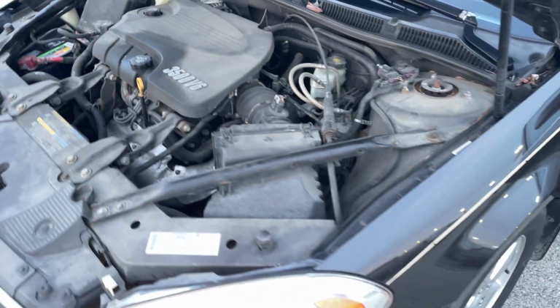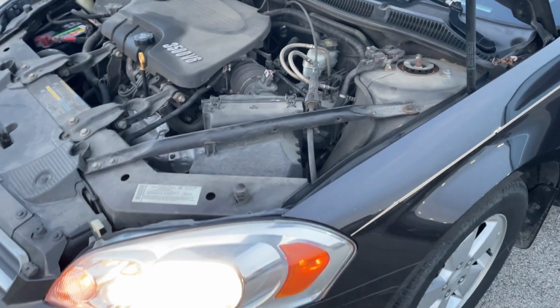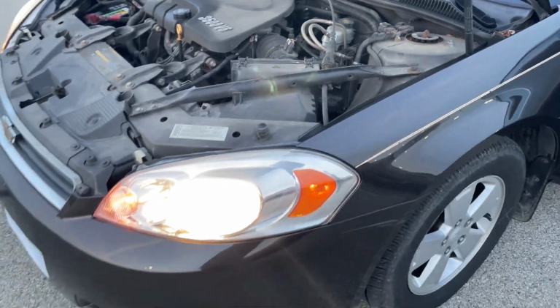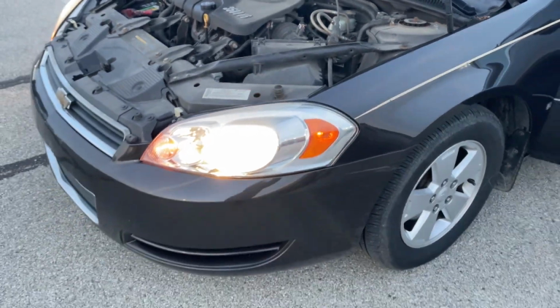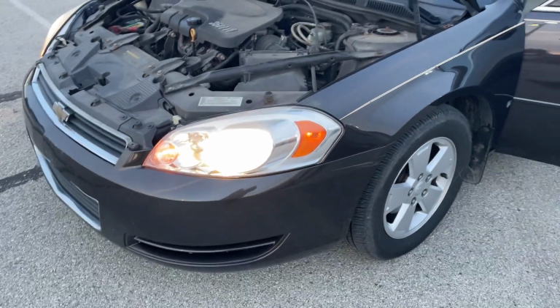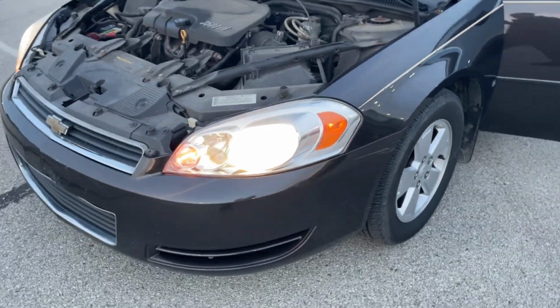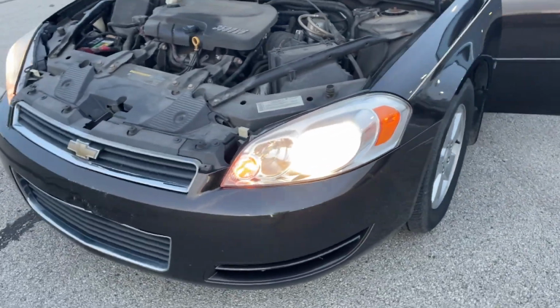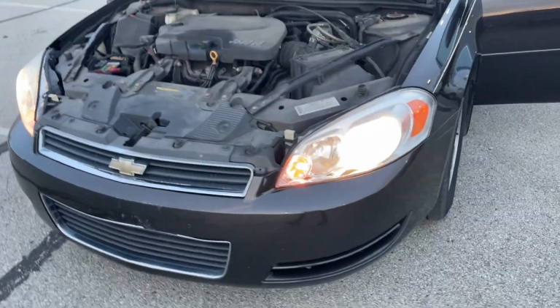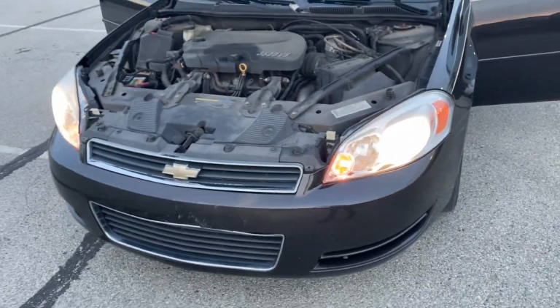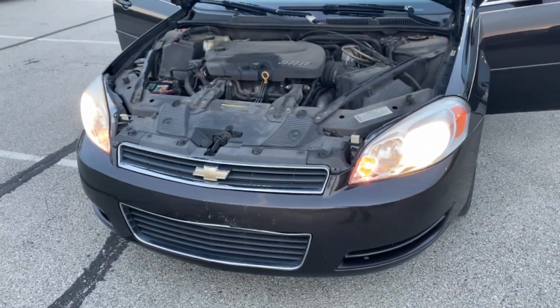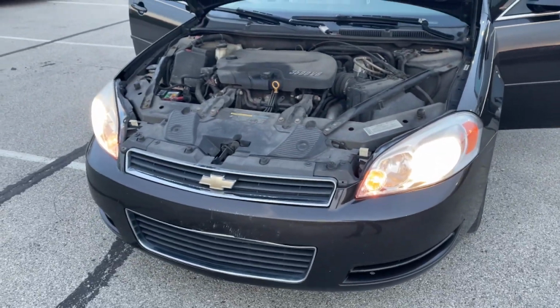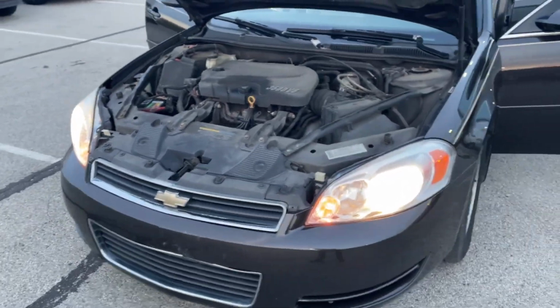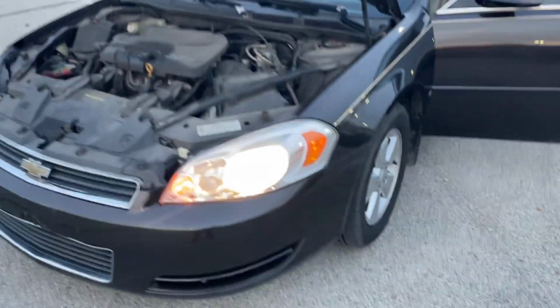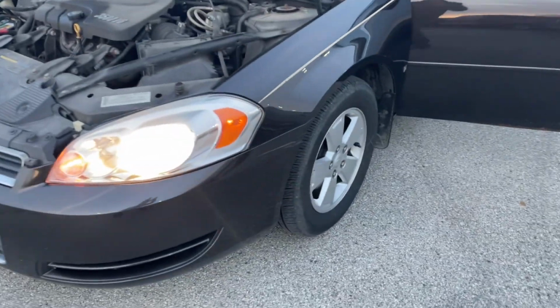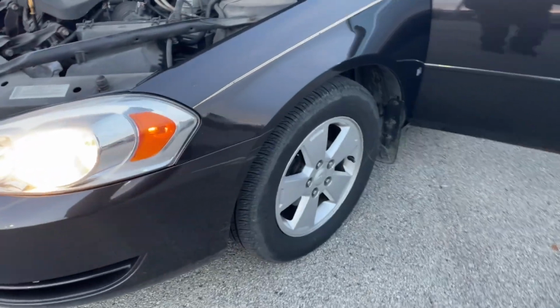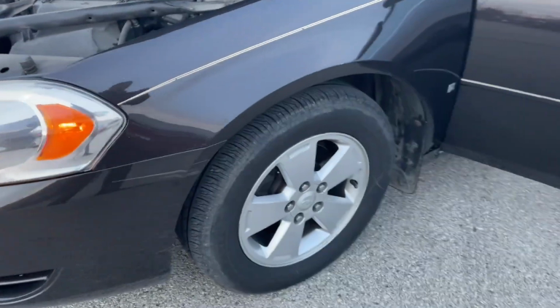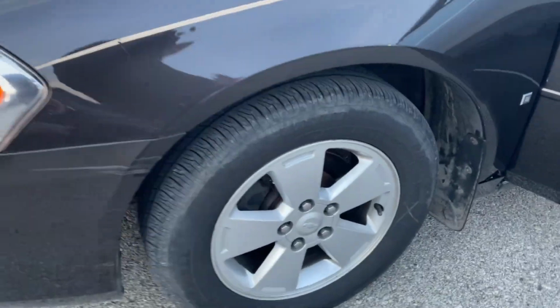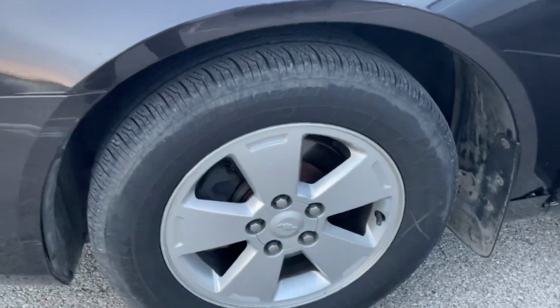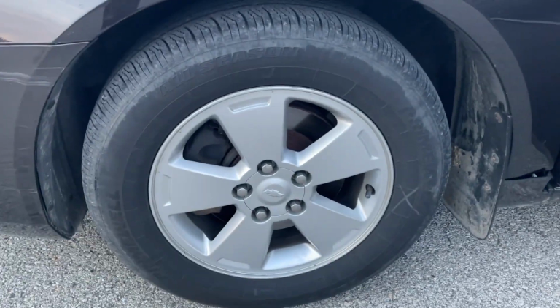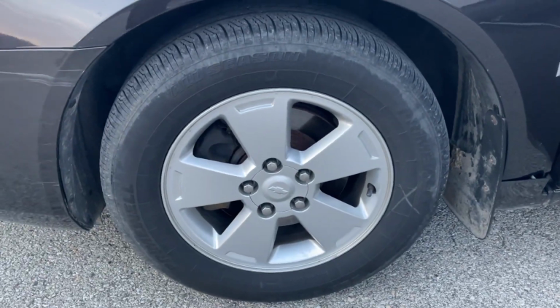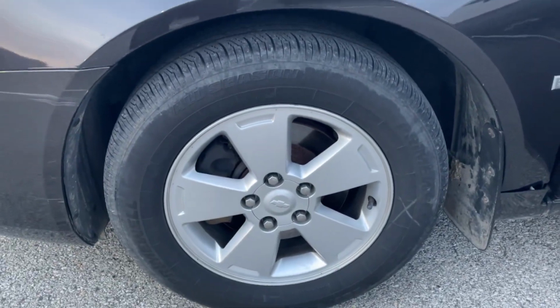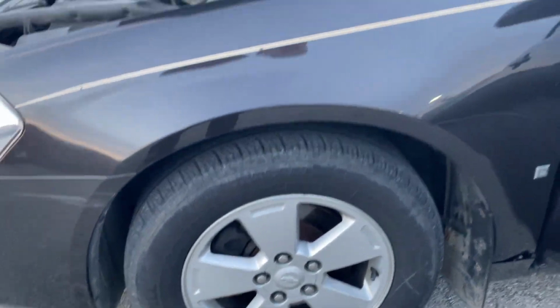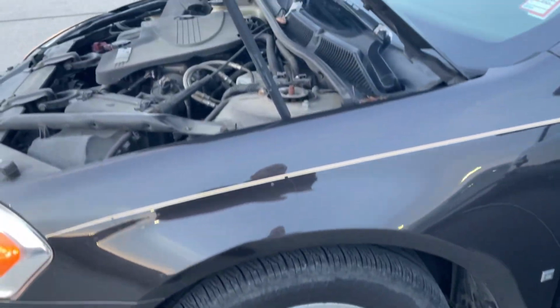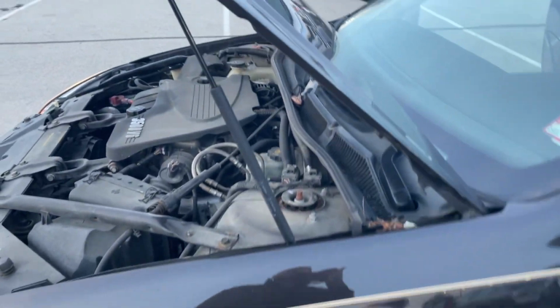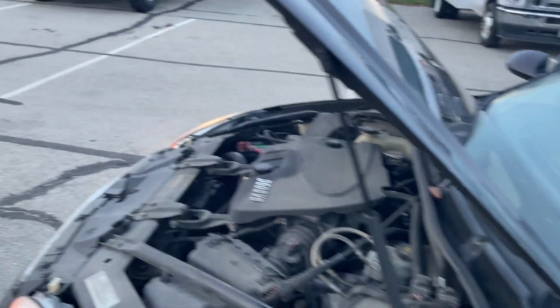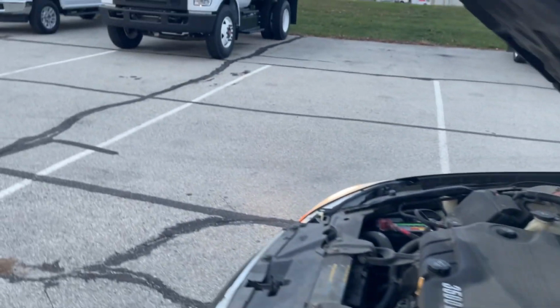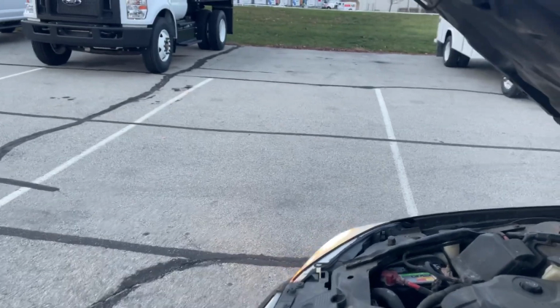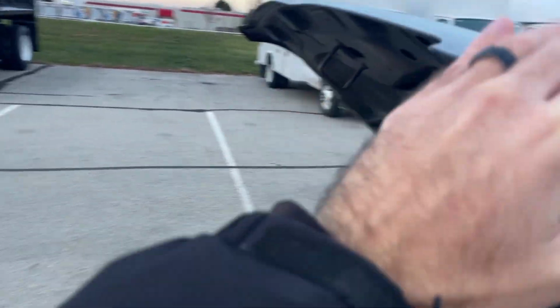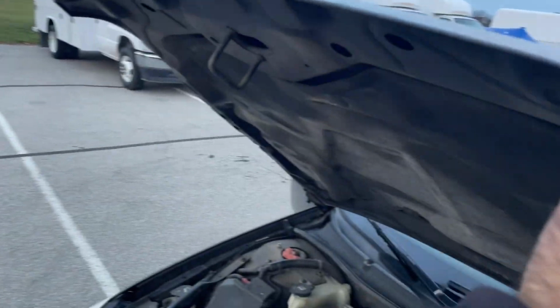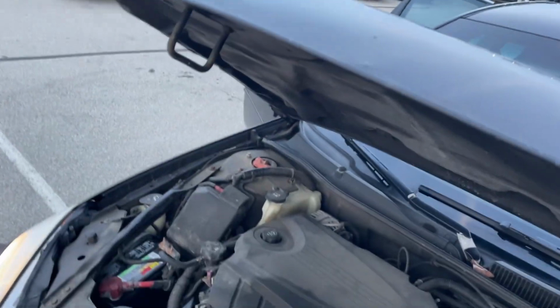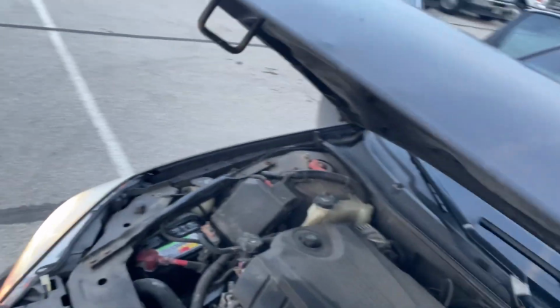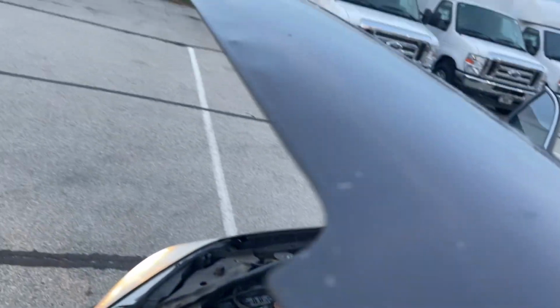The engine light is on. I do believe it's showing just from an O2 sensor and exhaust in some way. There is a little bit of body damage on here, as you can see.